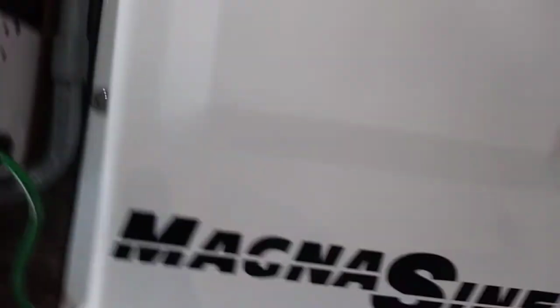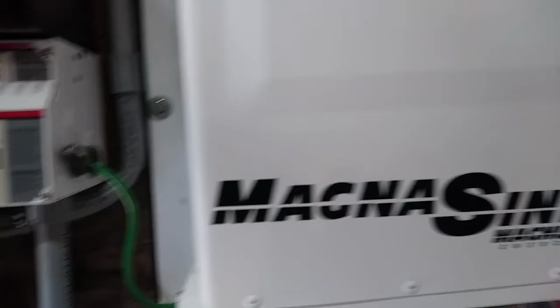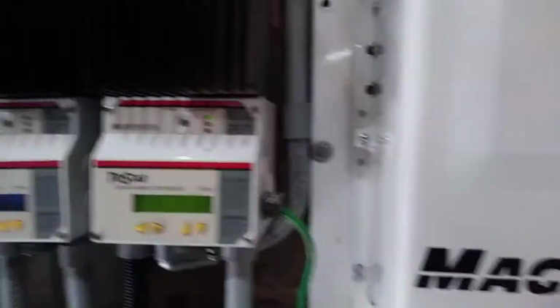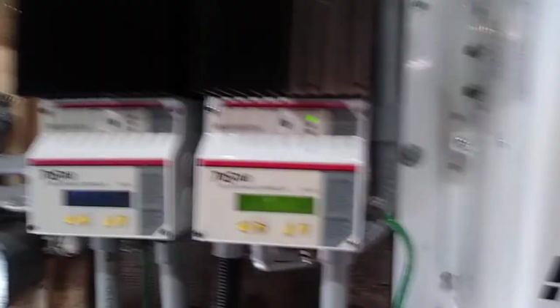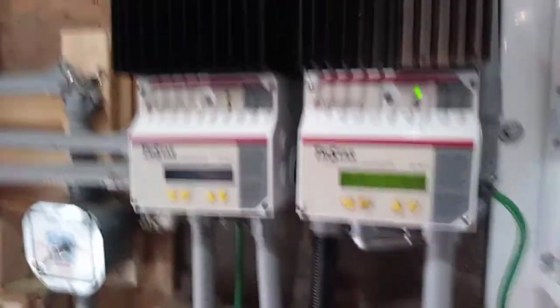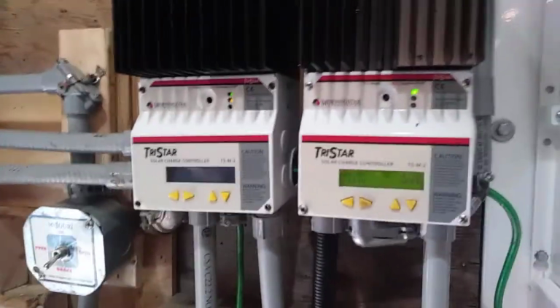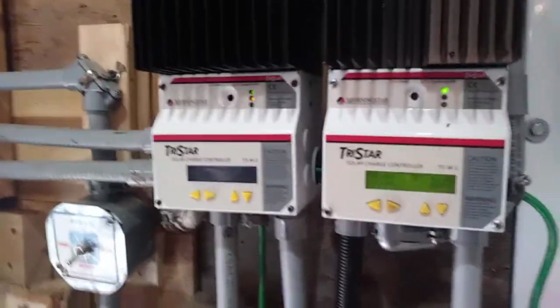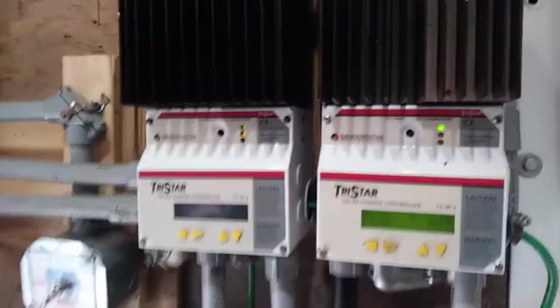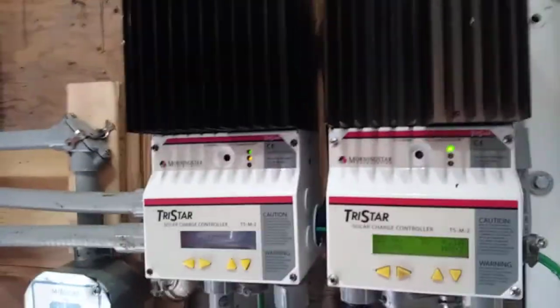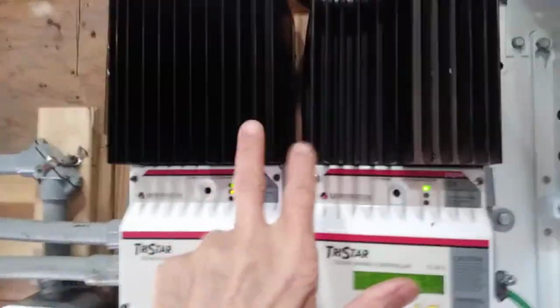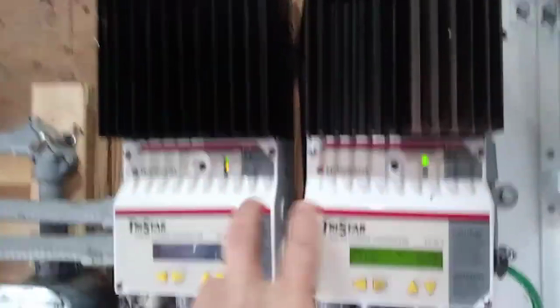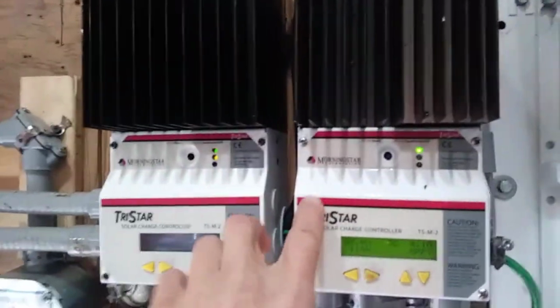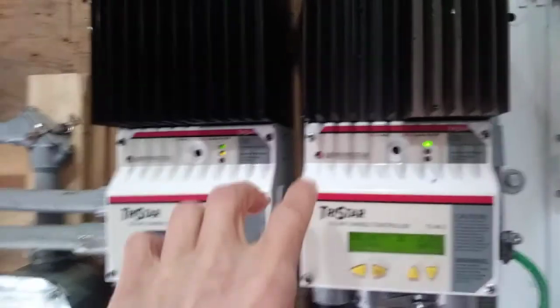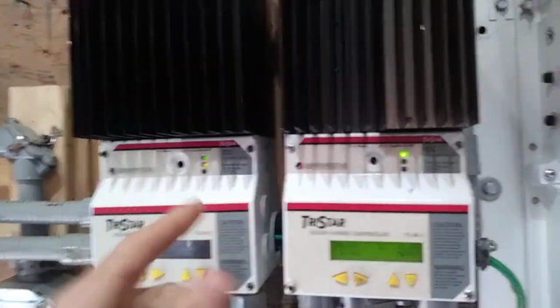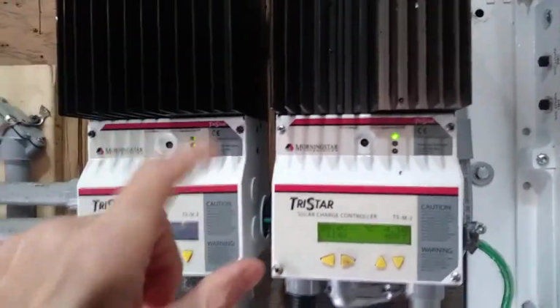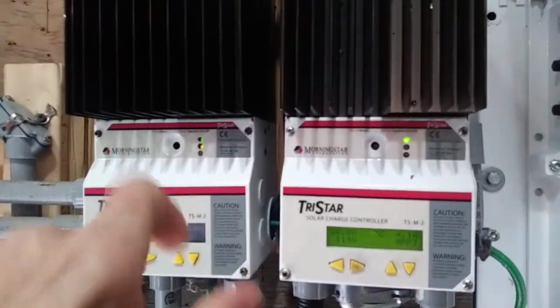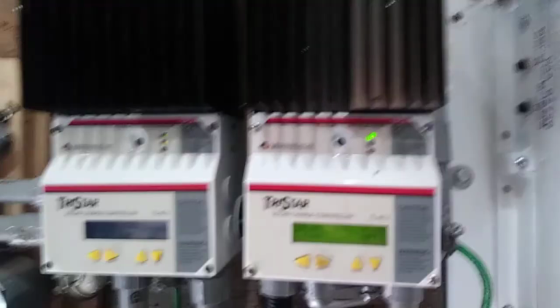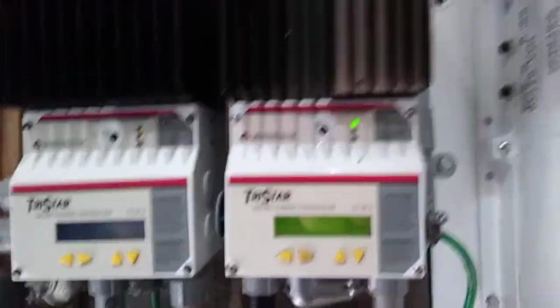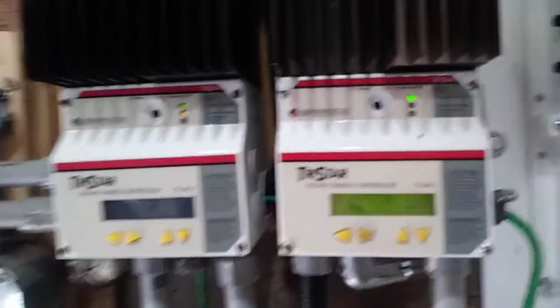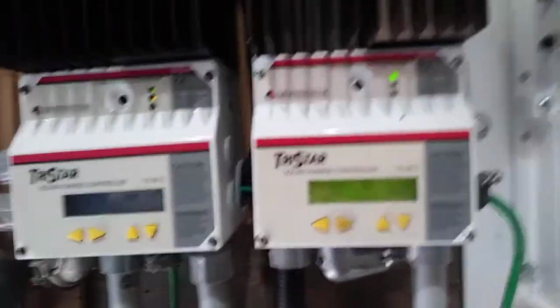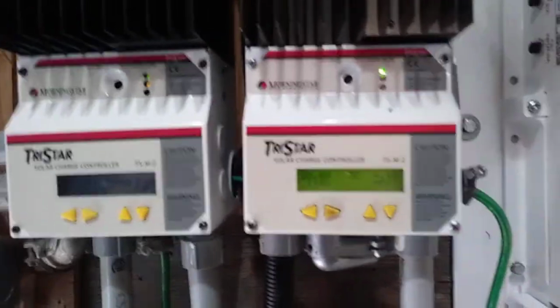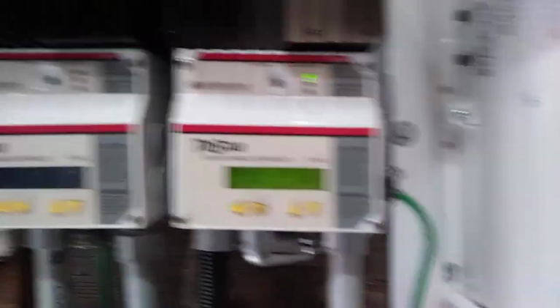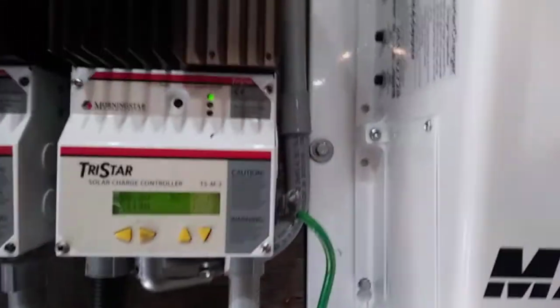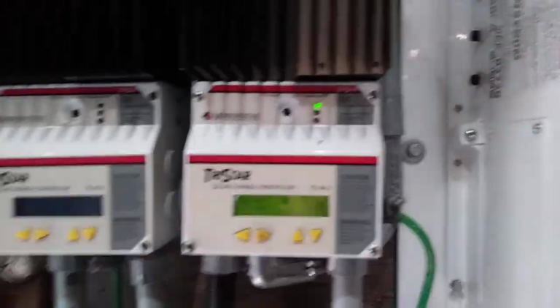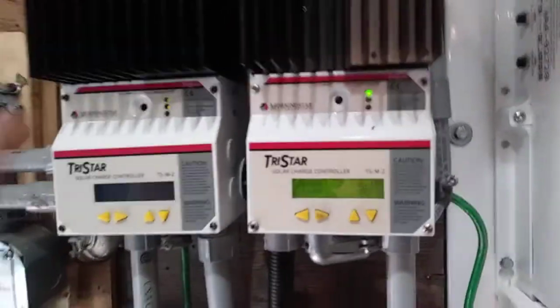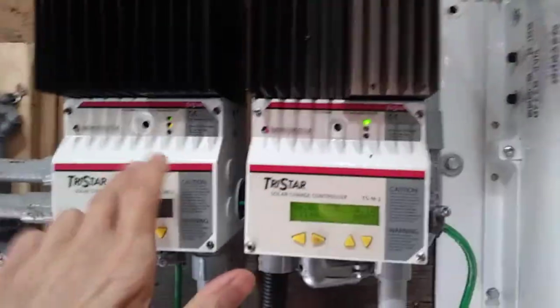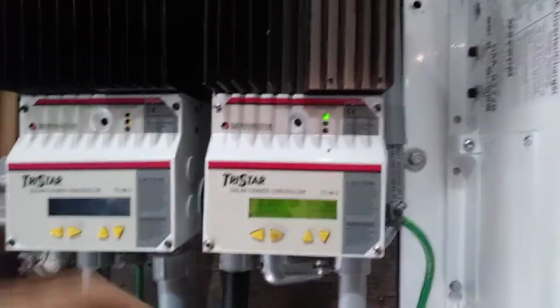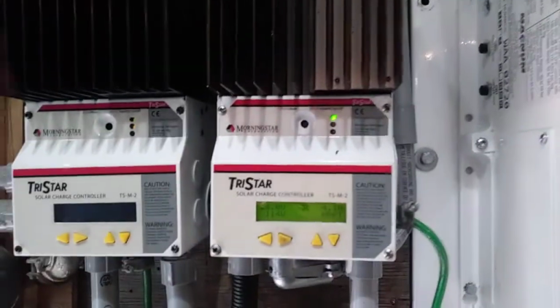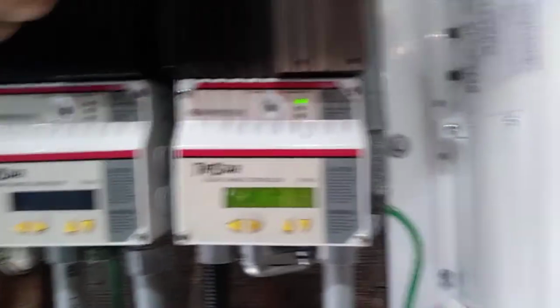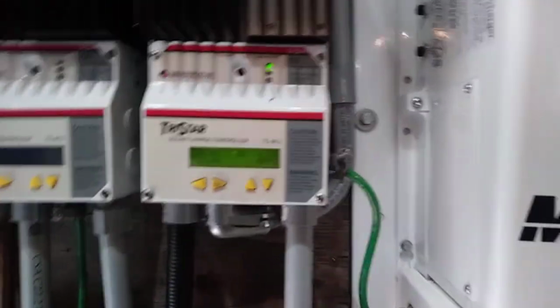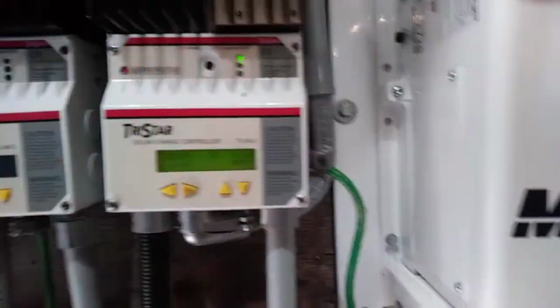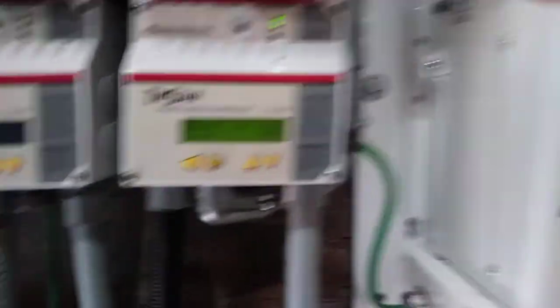All I had to do is change the dip switches on these two controllers right here for 24 volts, which is pretty easy — just move one switch. All you do is take the cover off, move the switch, put the cover back on, and you're done.